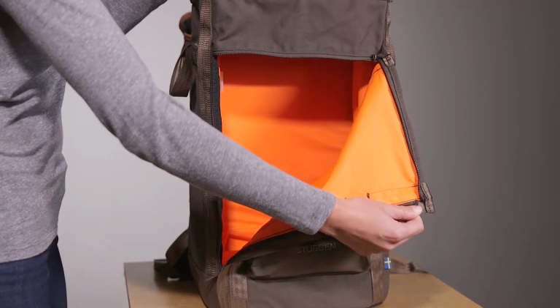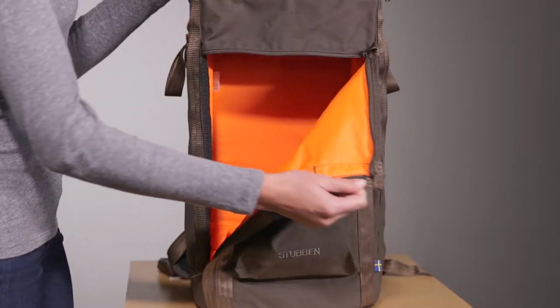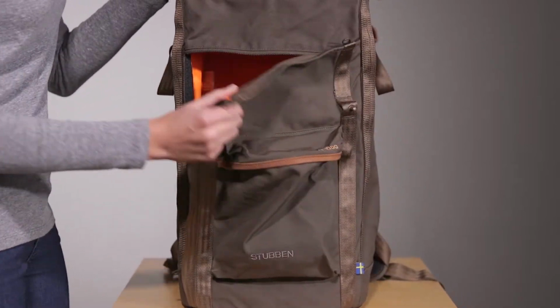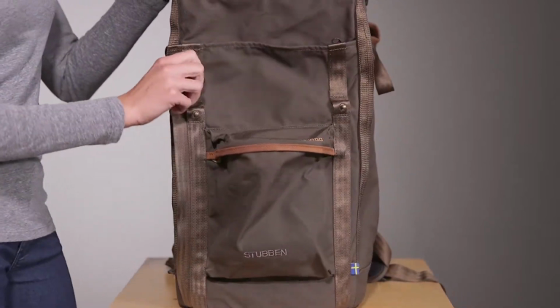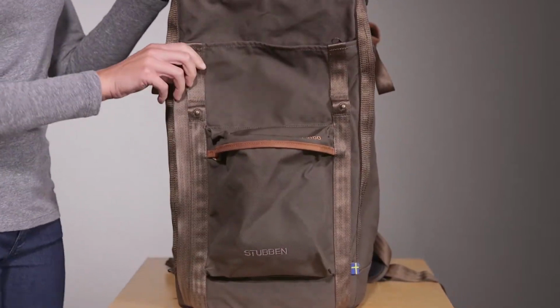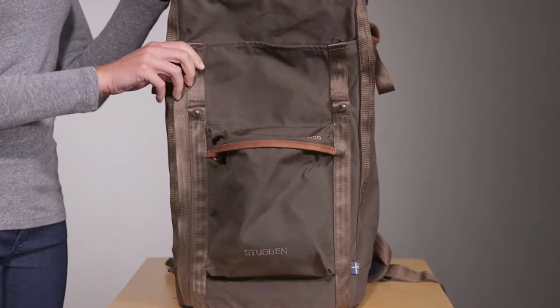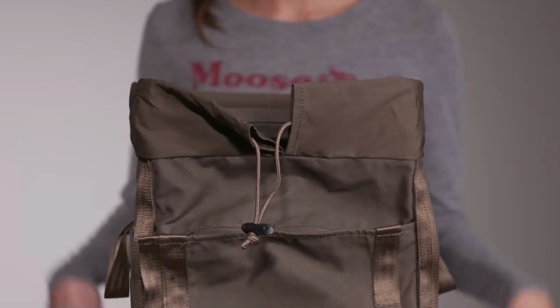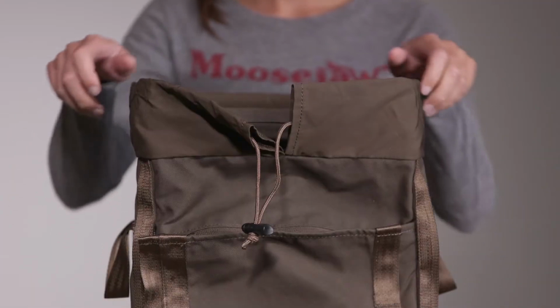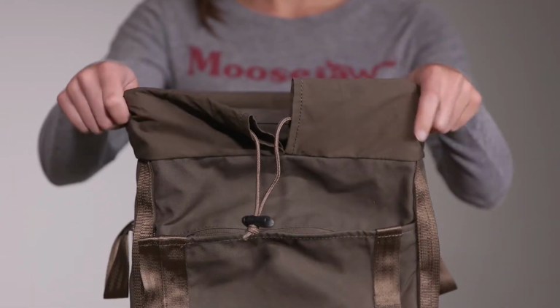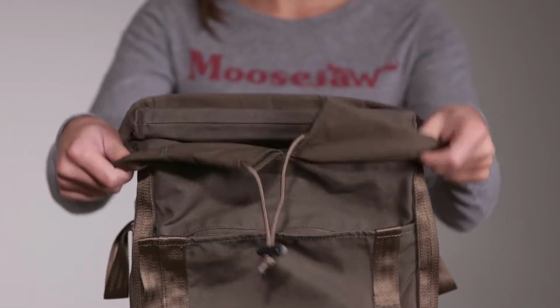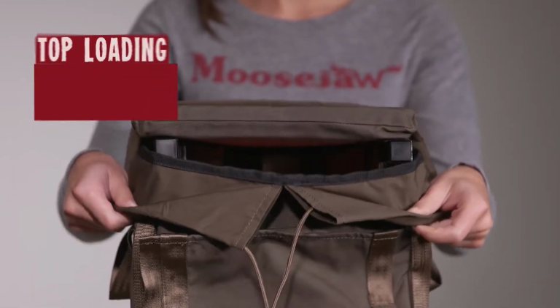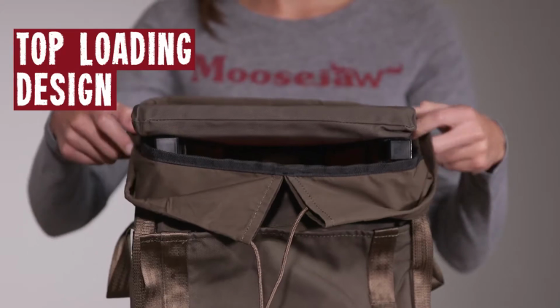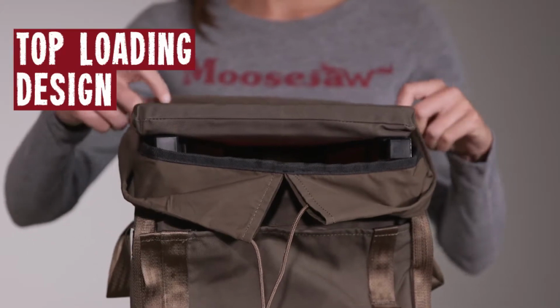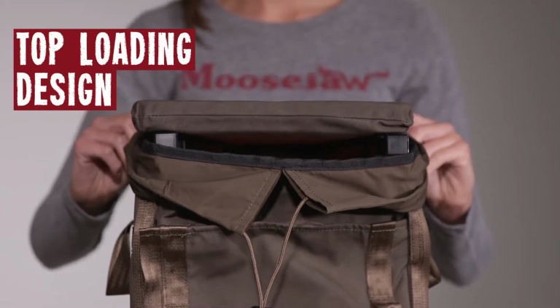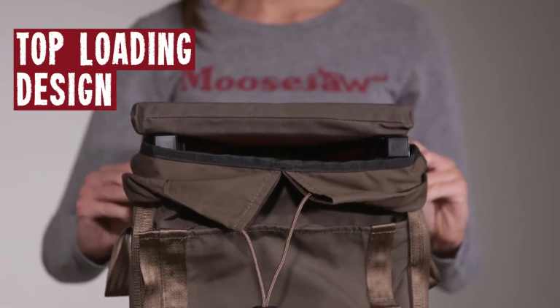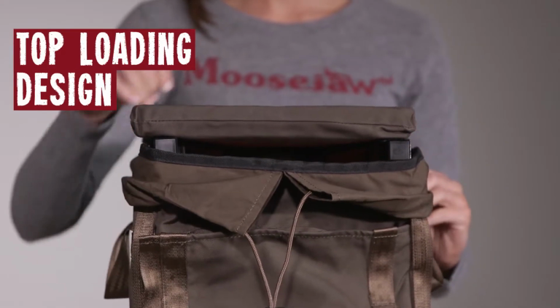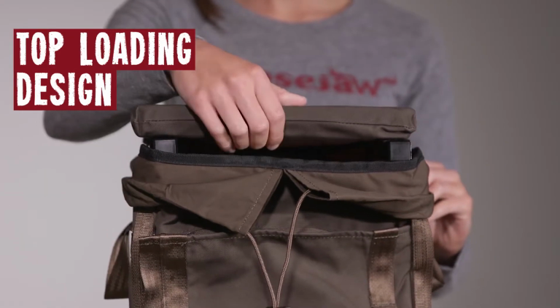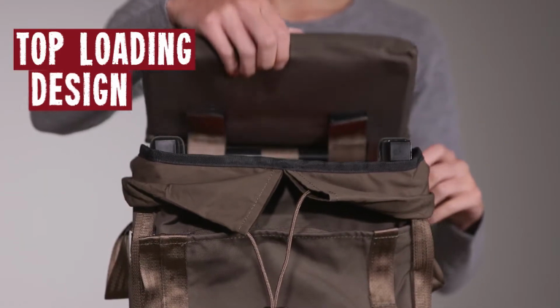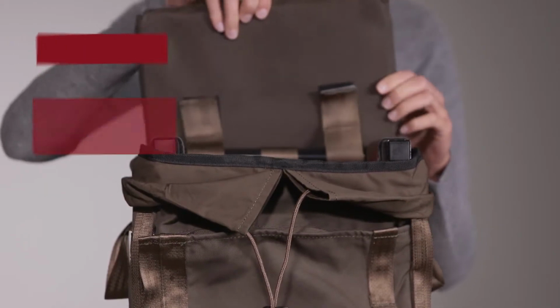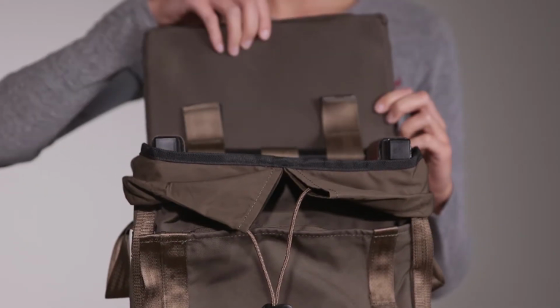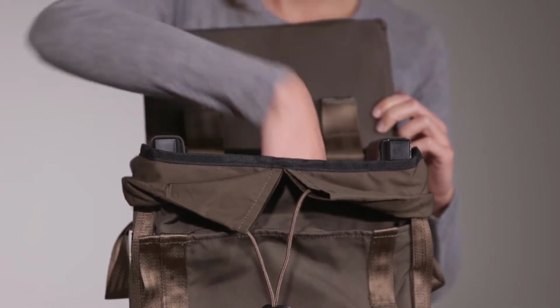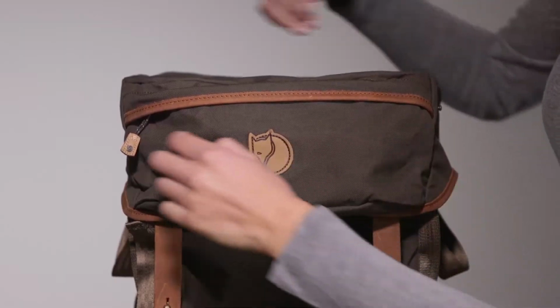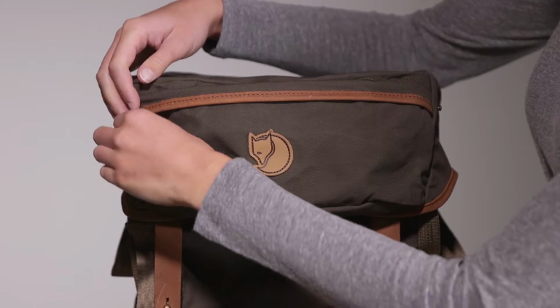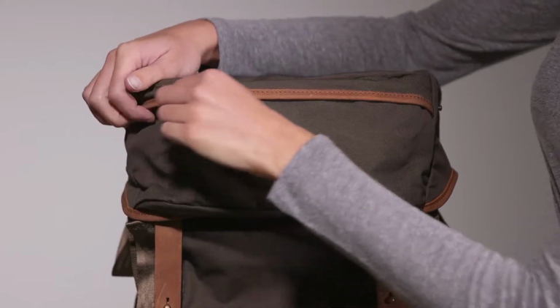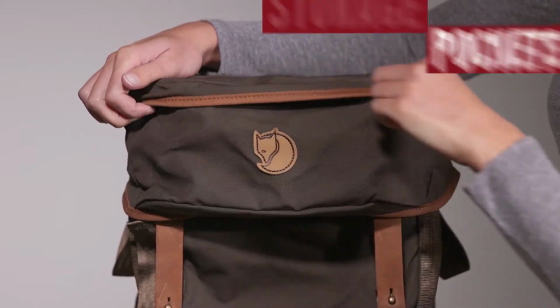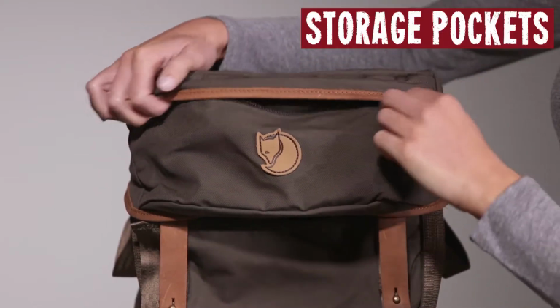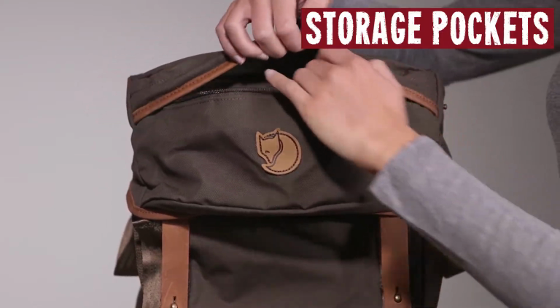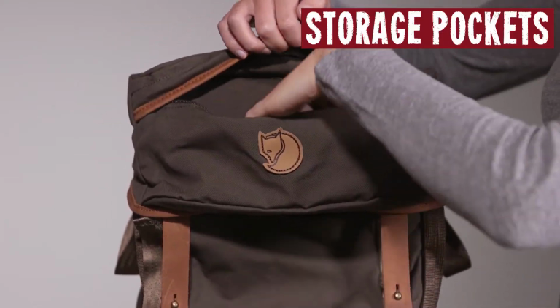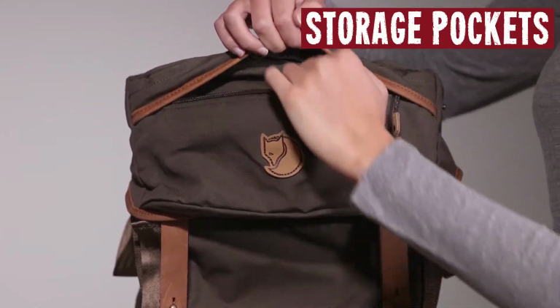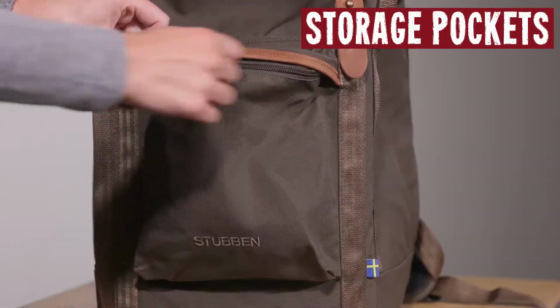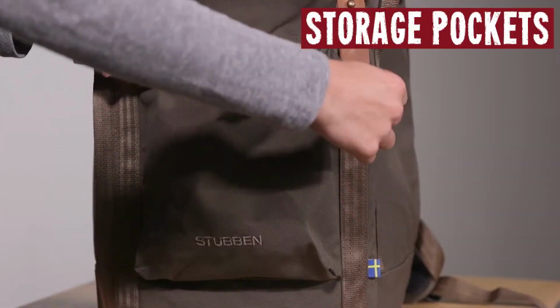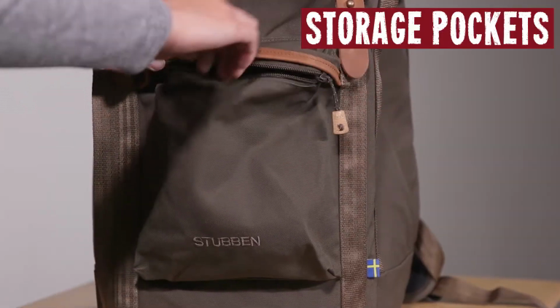Just zip that down and stick your hand right in there! The main compartment is loaded from the top and has a snow lock to keep whatever inclement weather out of your pack! And to top it all off, it's got two storage pockets — one in the top and one on the front of the pack!